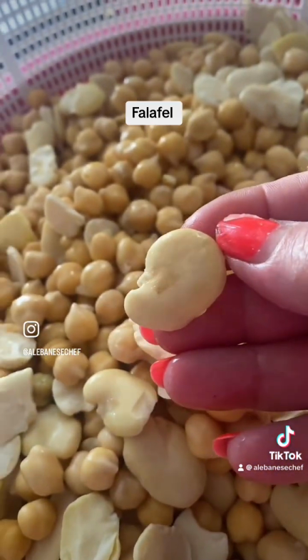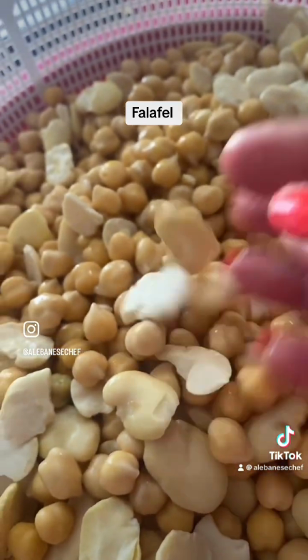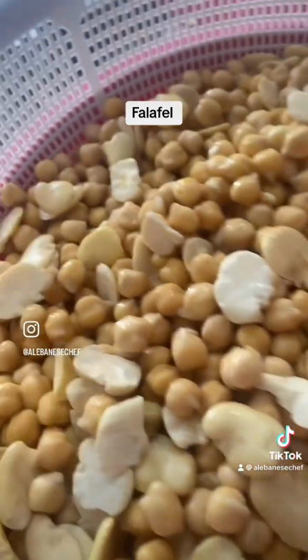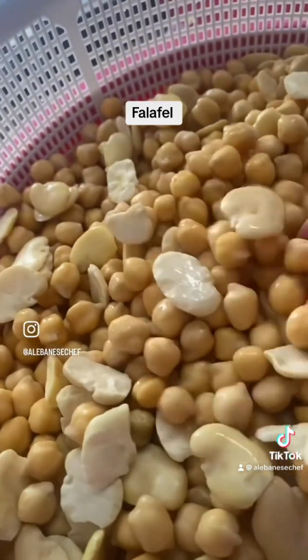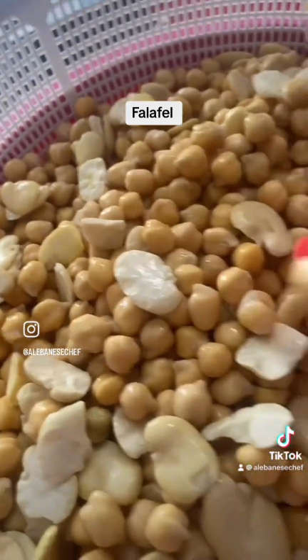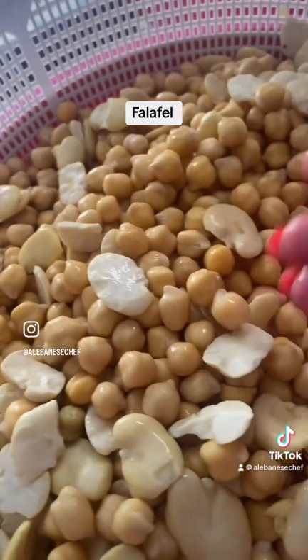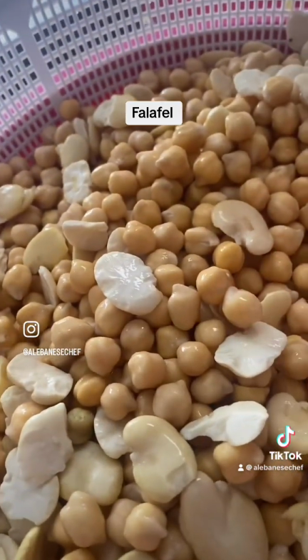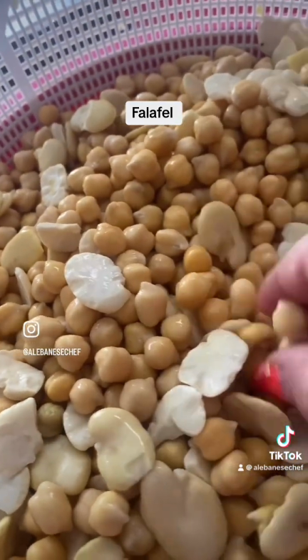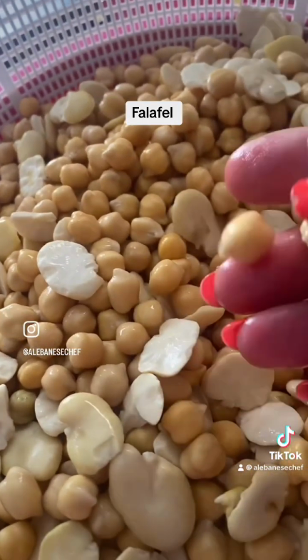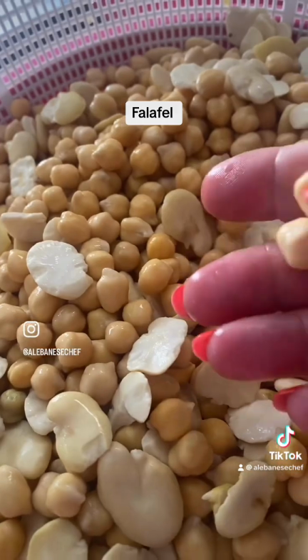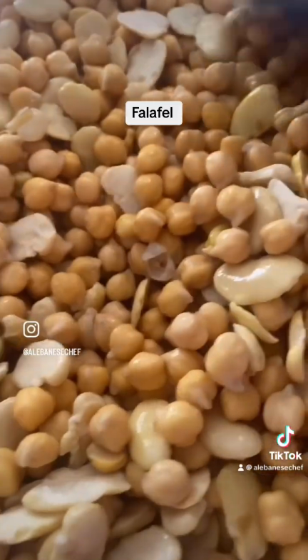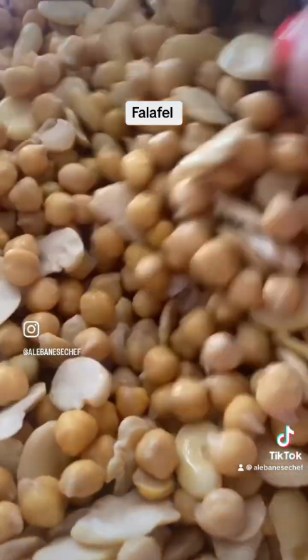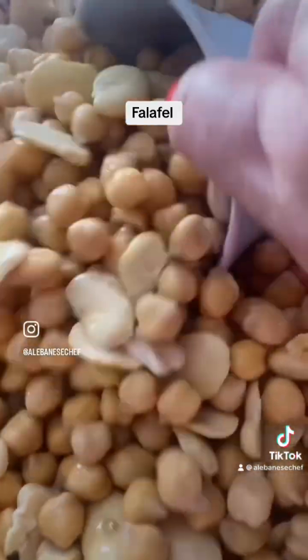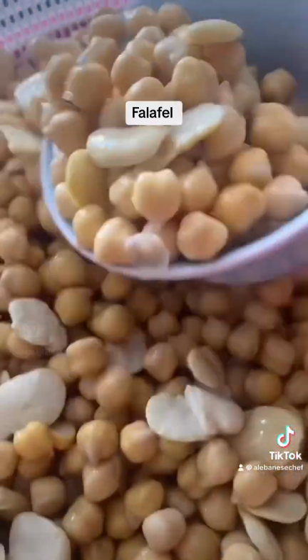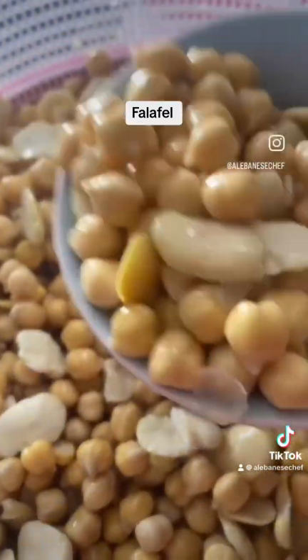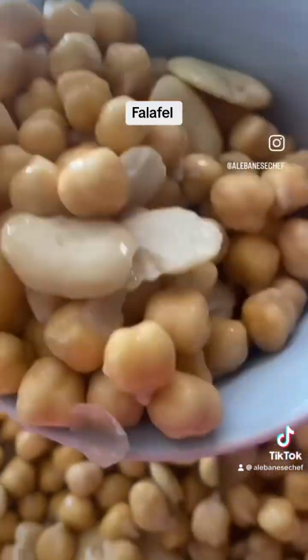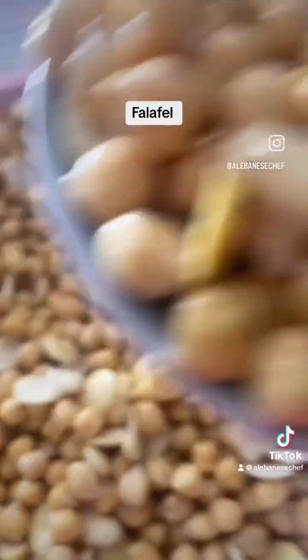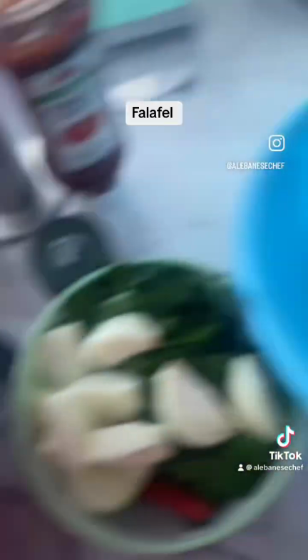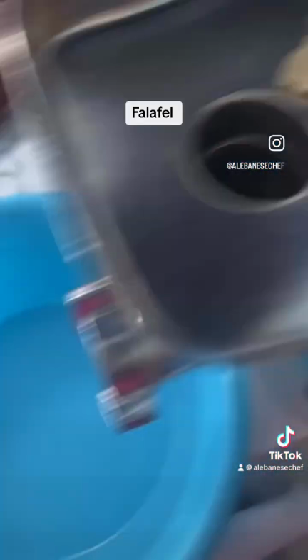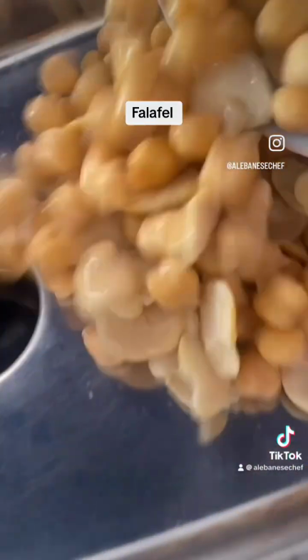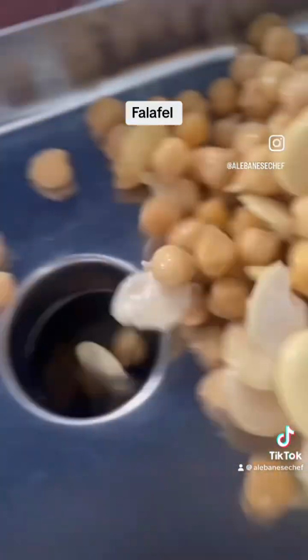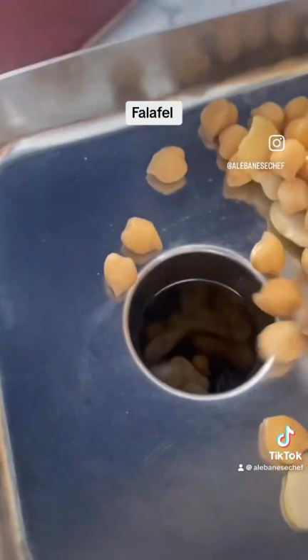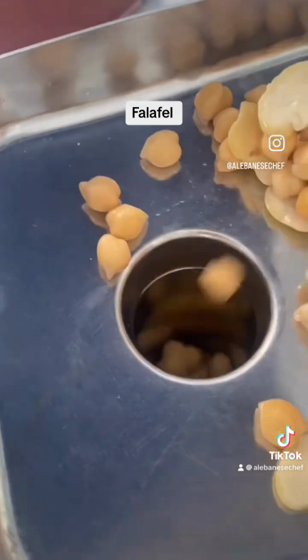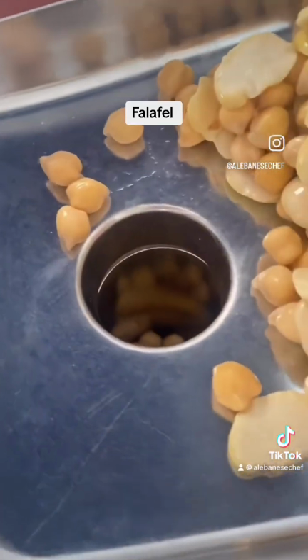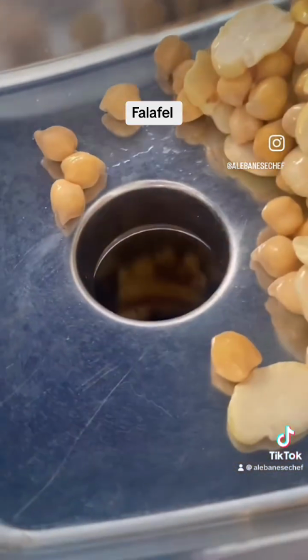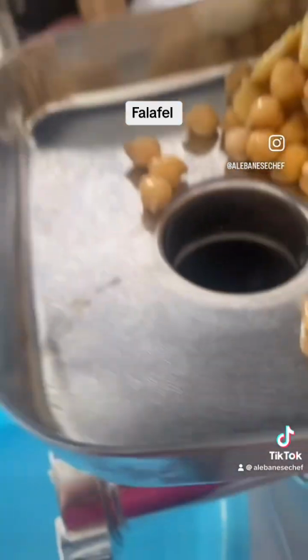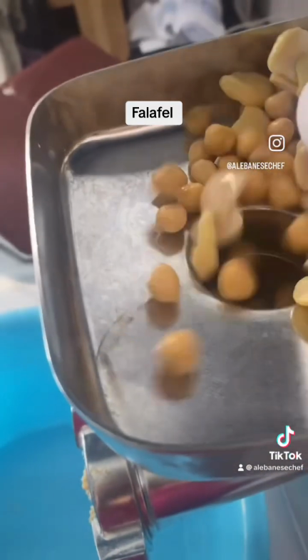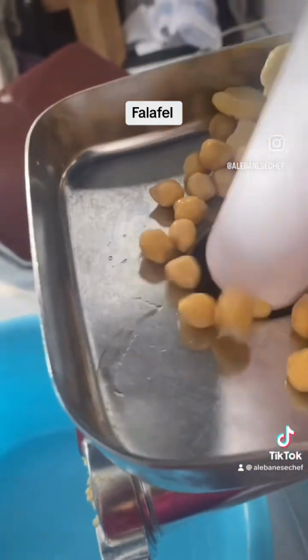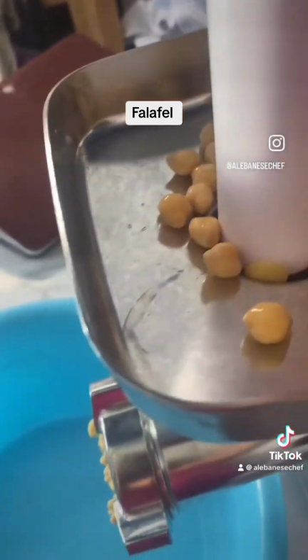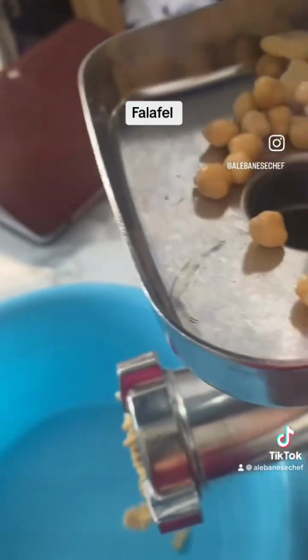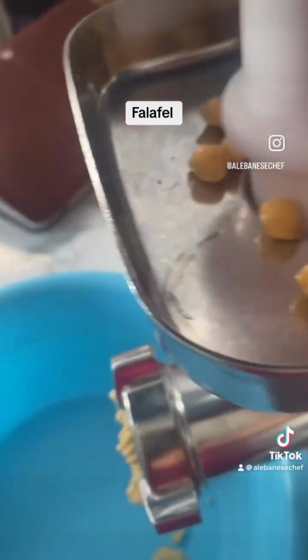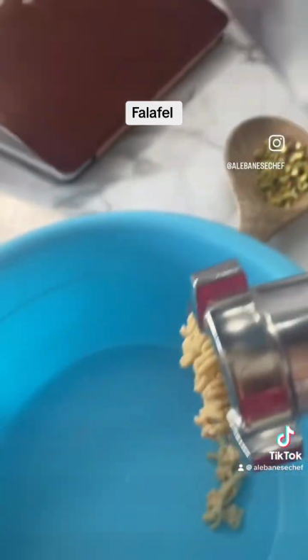Pre-soak a night before some chickpeas and fava beans. Keep cleansing the water from time to time until next day, but keep it full of water.